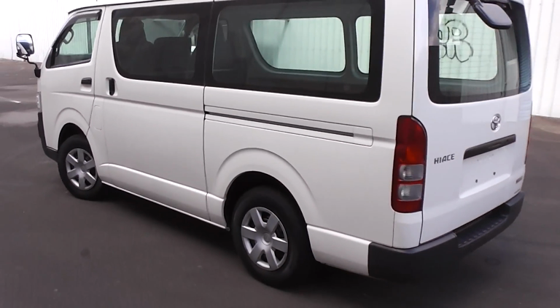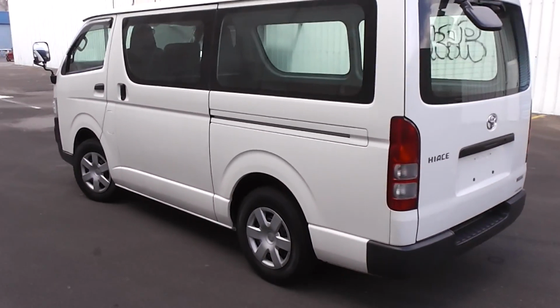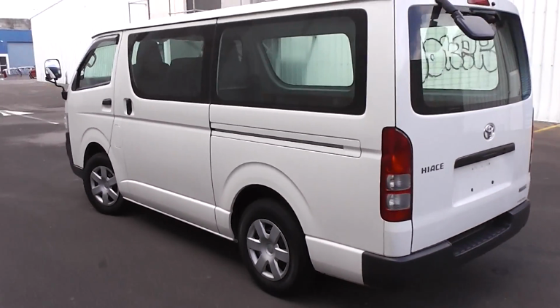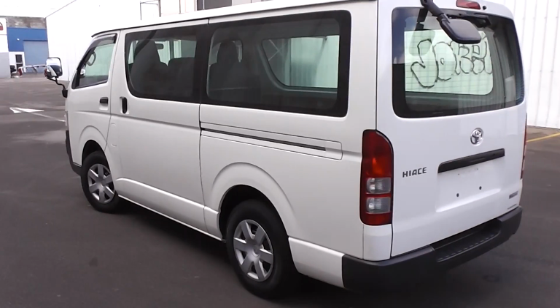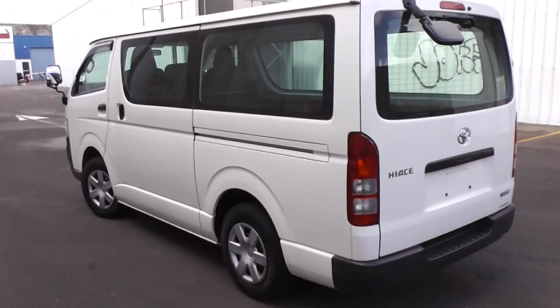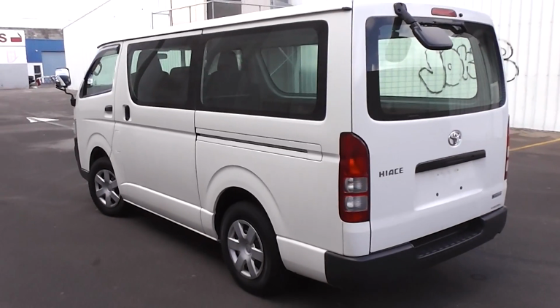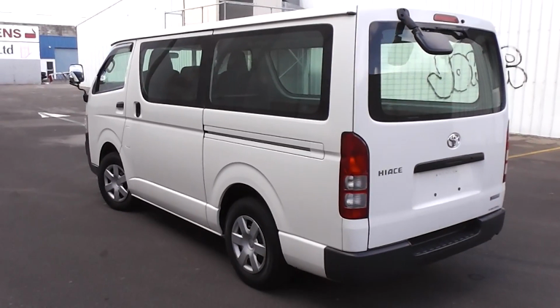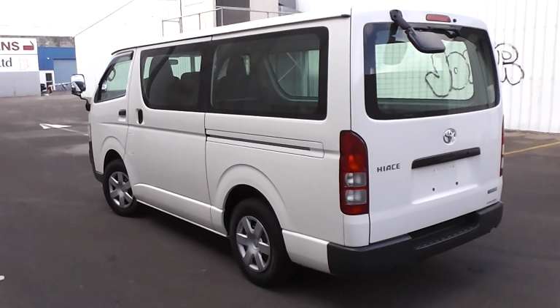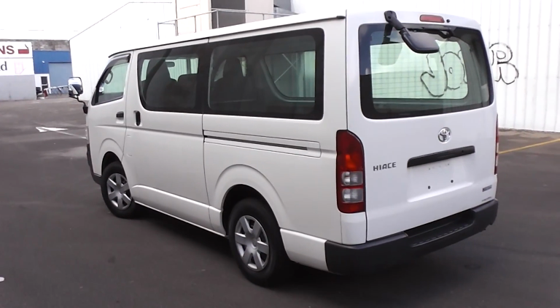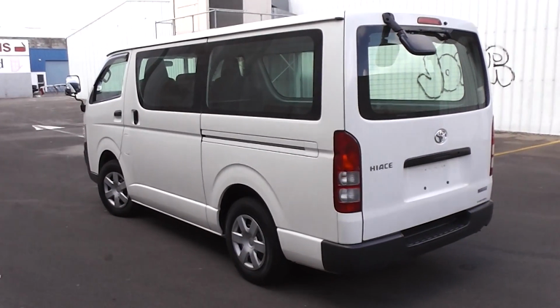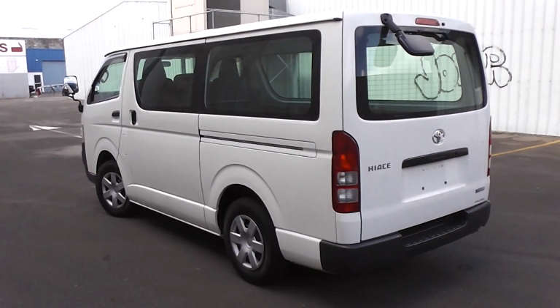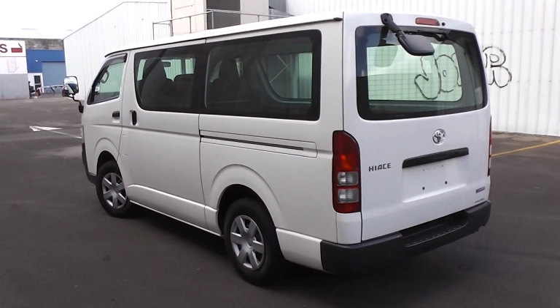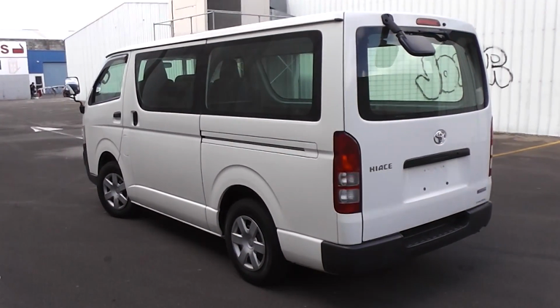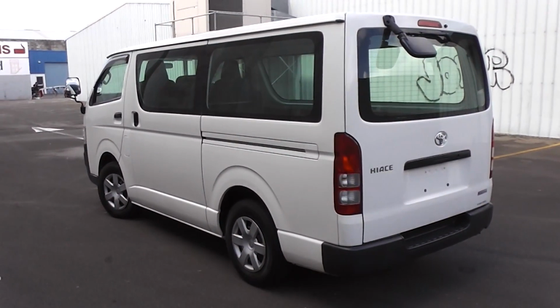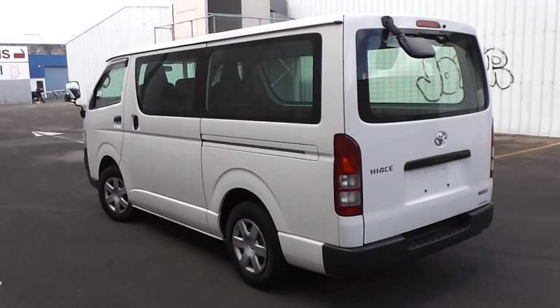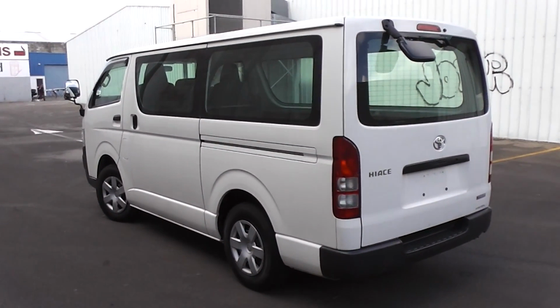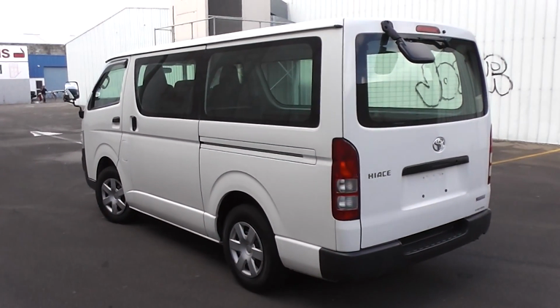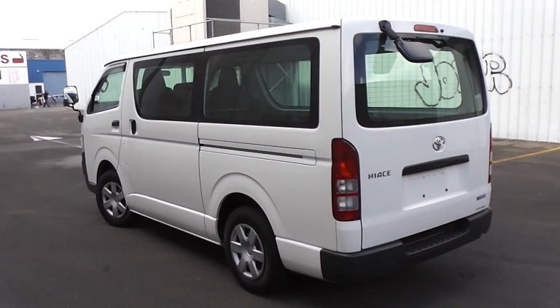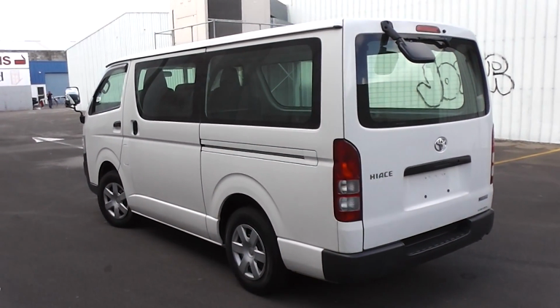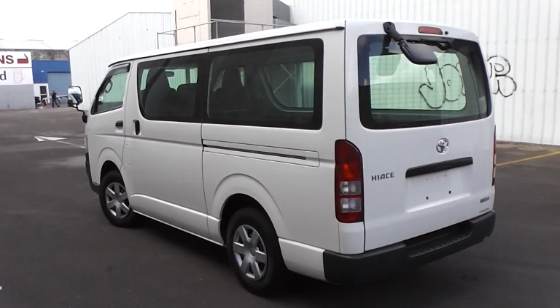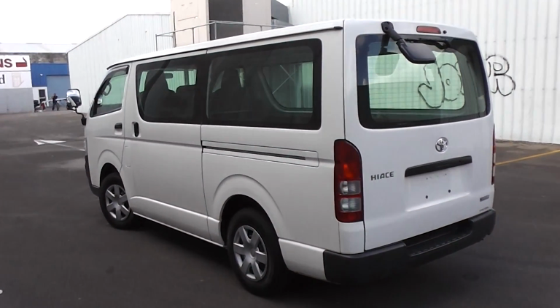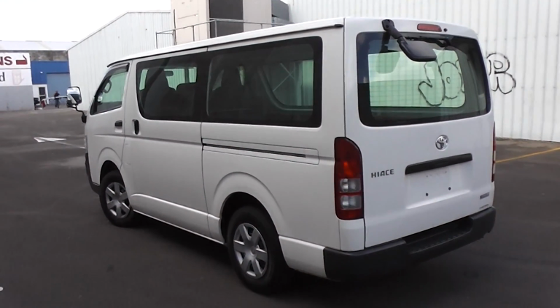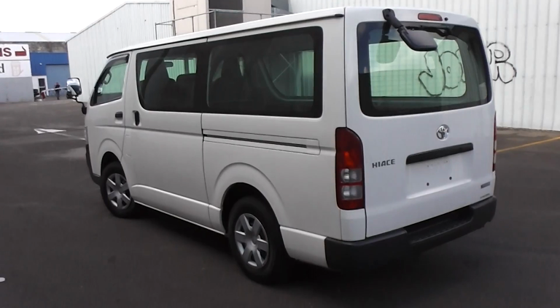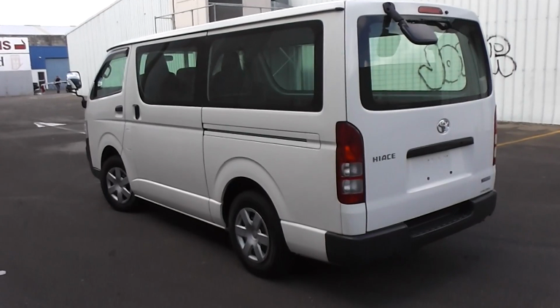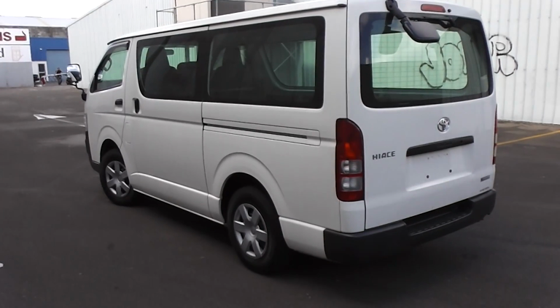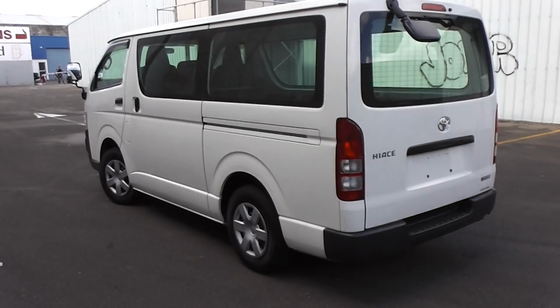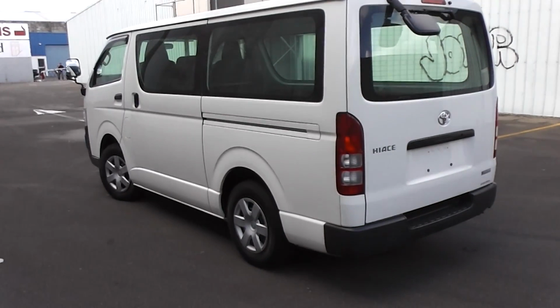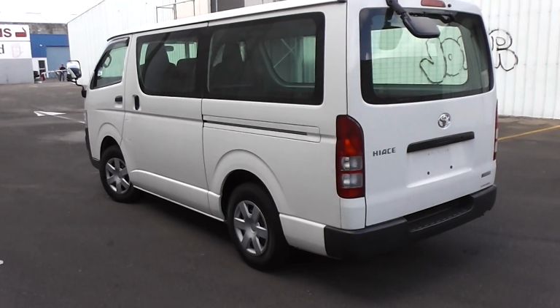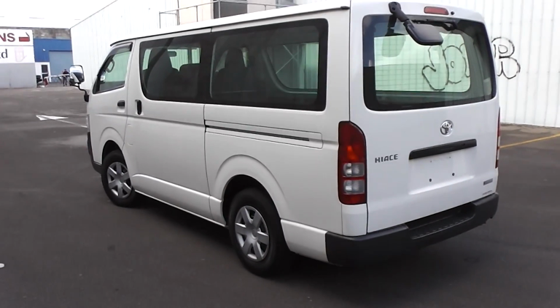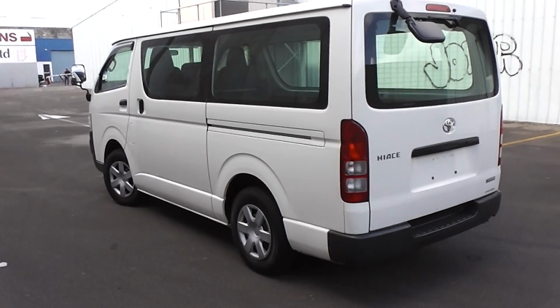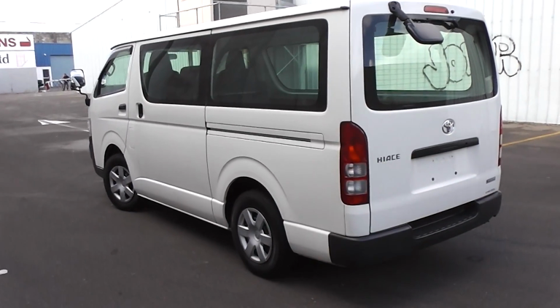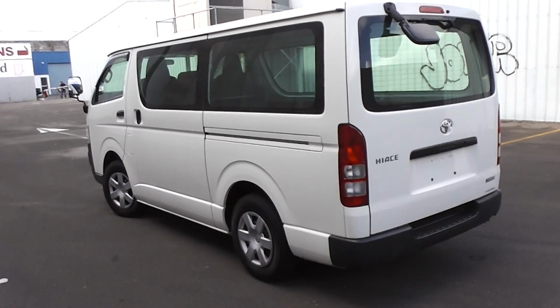So there you have it — 2008 Toyota Hi-Ace, 3-litre turbo diesel, 5-speed manual in white. Great workhorse.